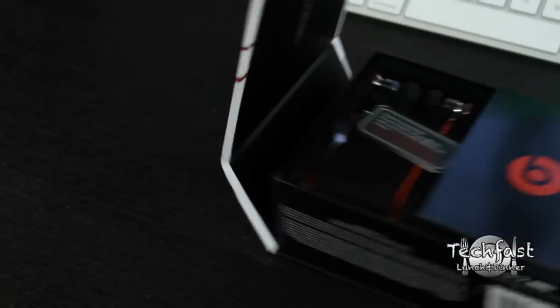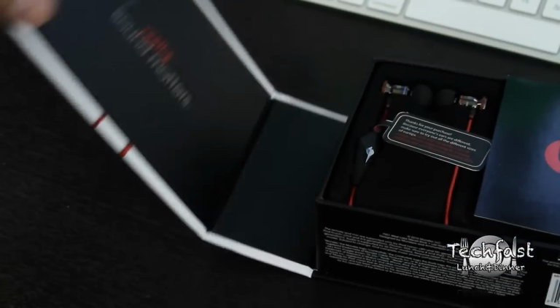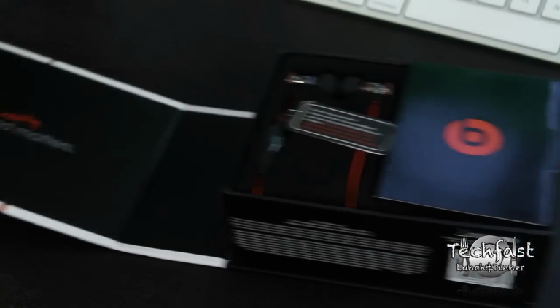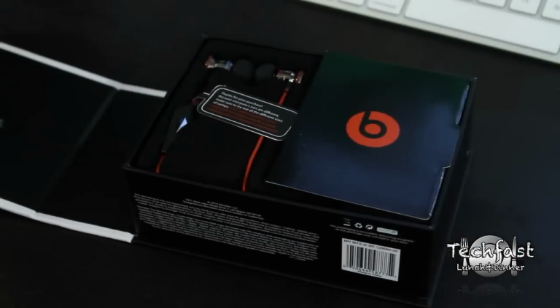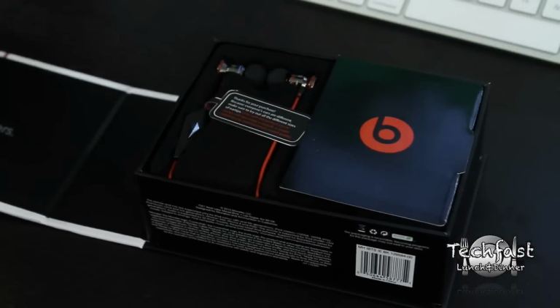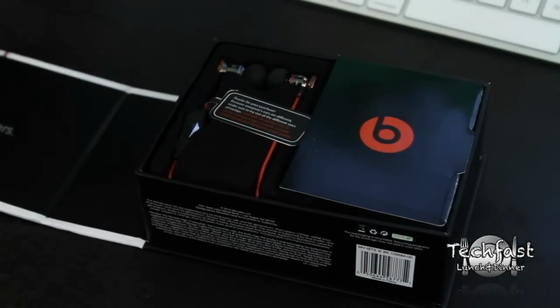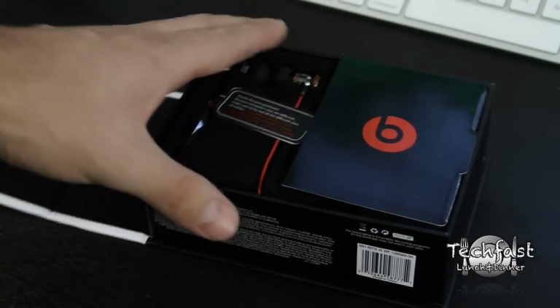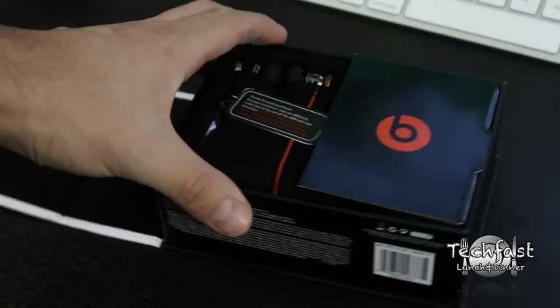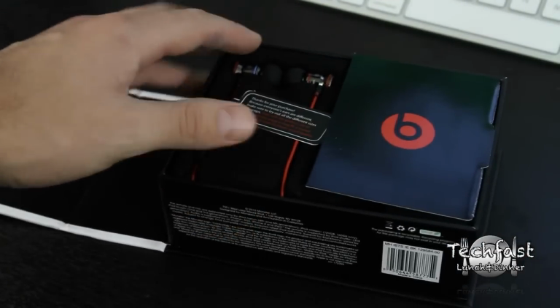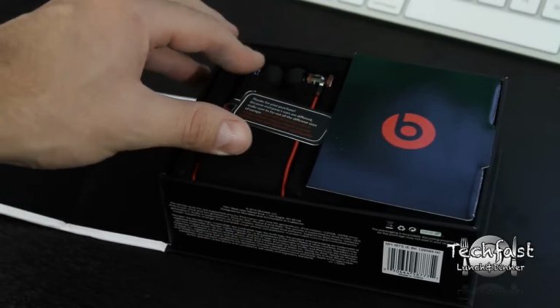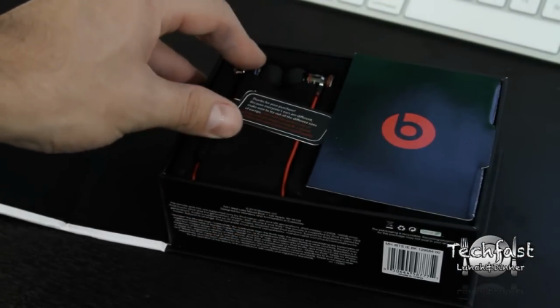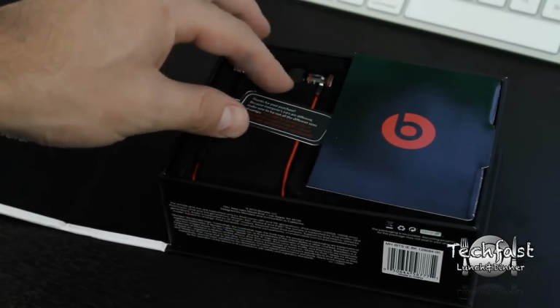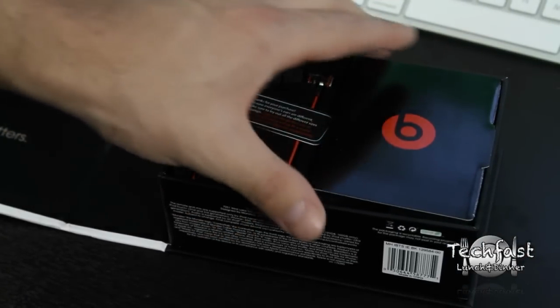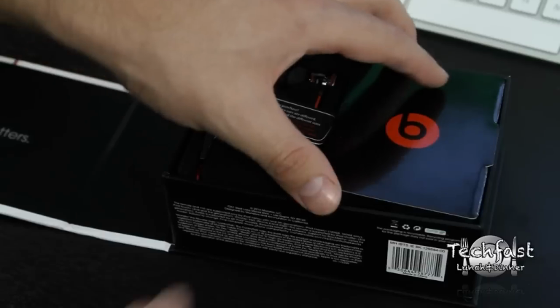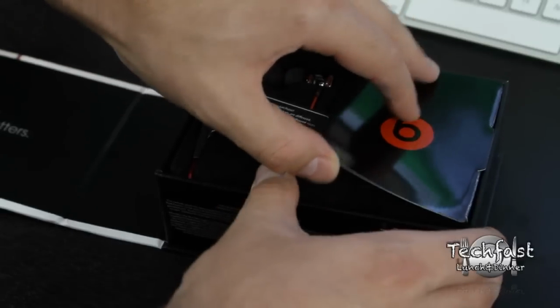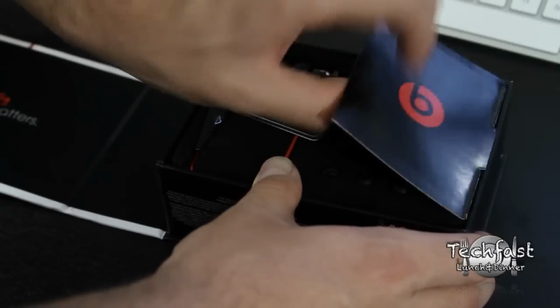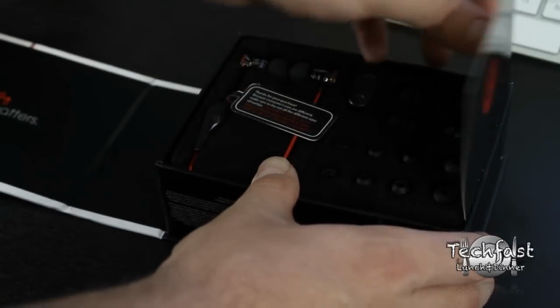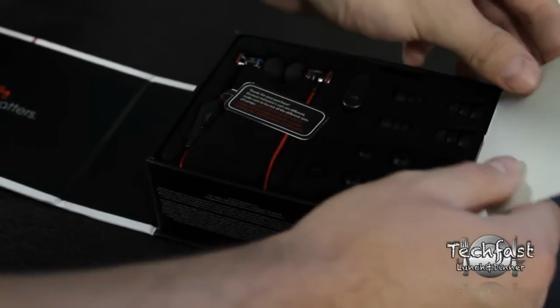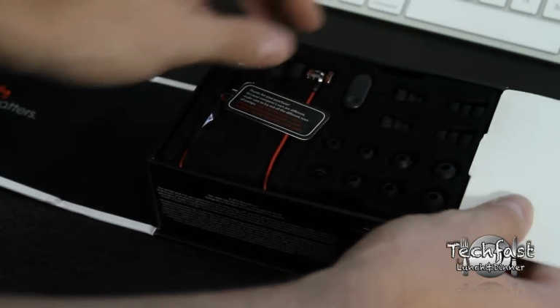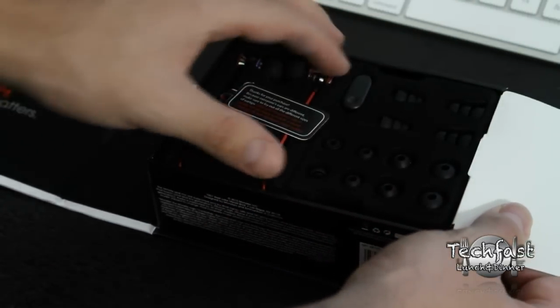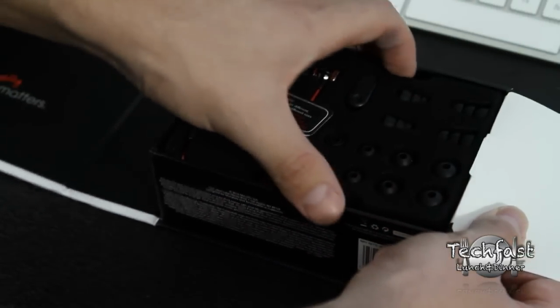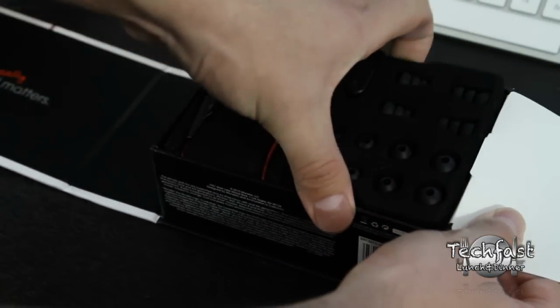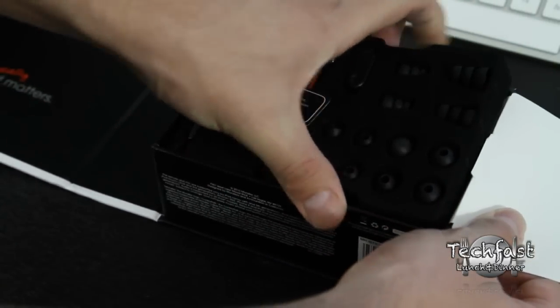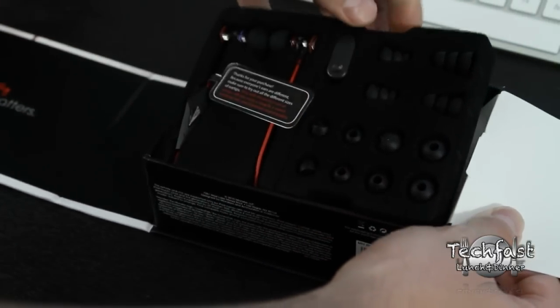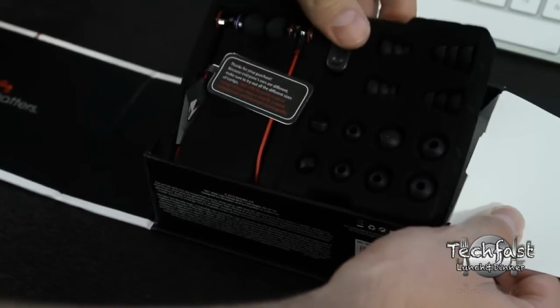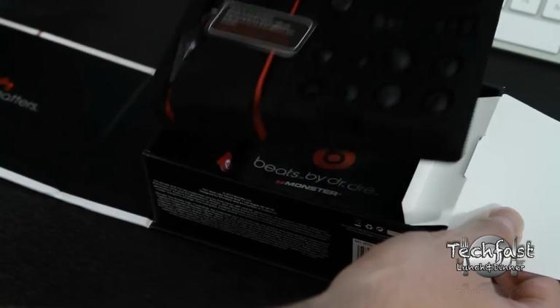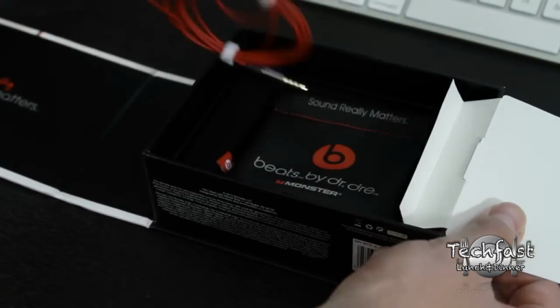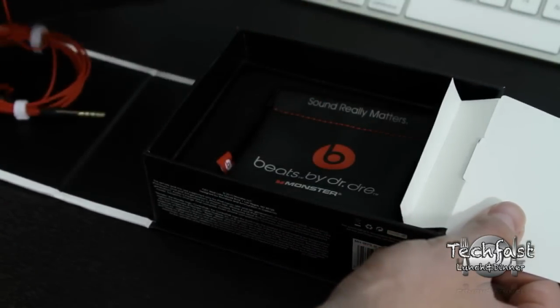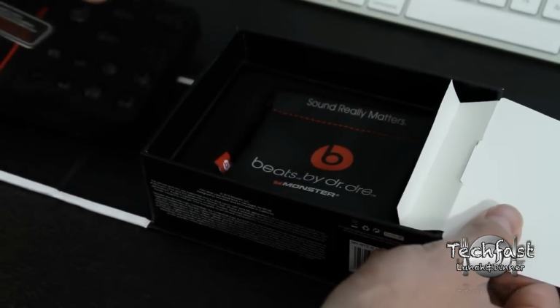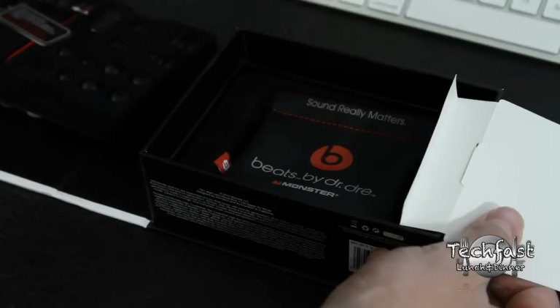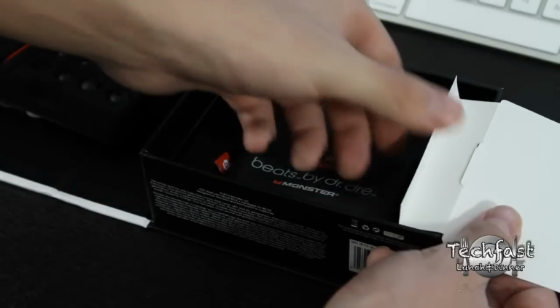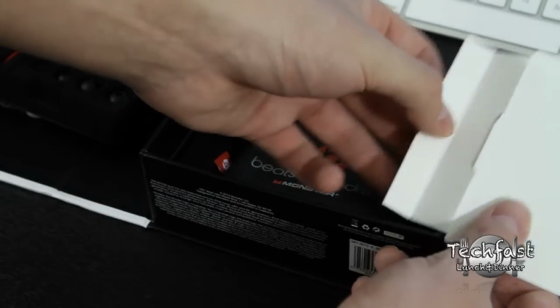There's a little magnetic tab on the side of the box. Right when we open it, you can see we're greeted by the actual iBeats. Once we remove the little tab, we see all the different ear tips that come to custom fit to your ear size.